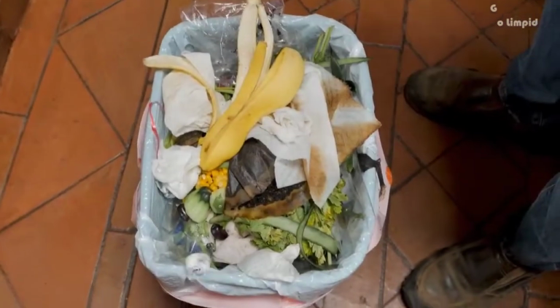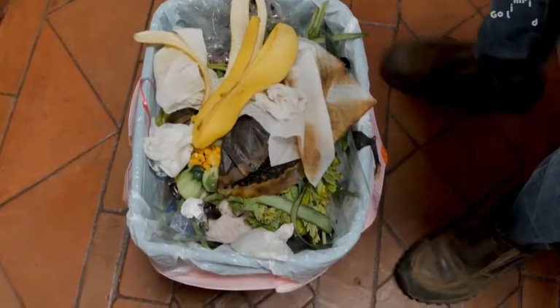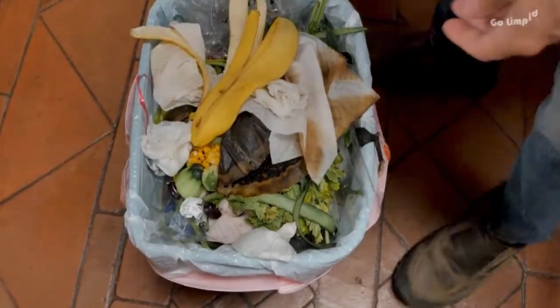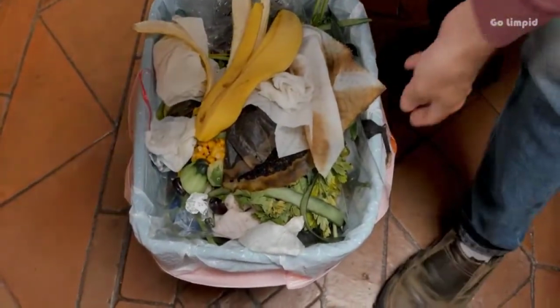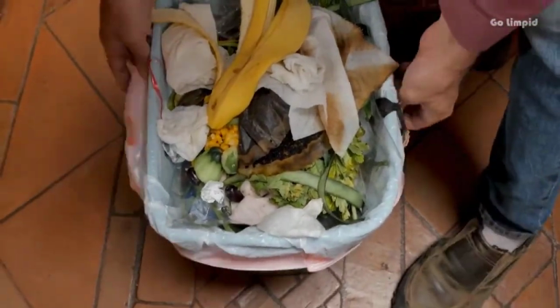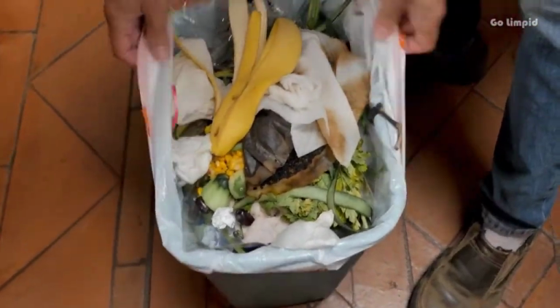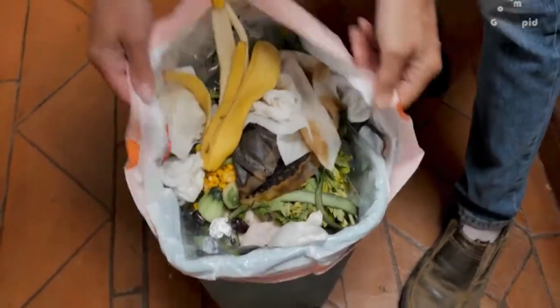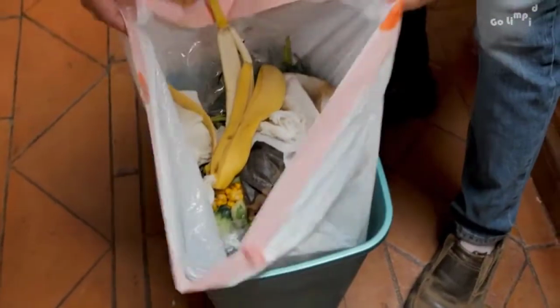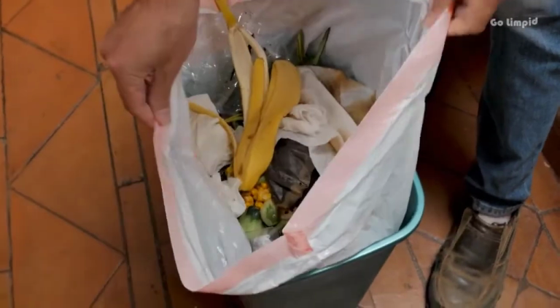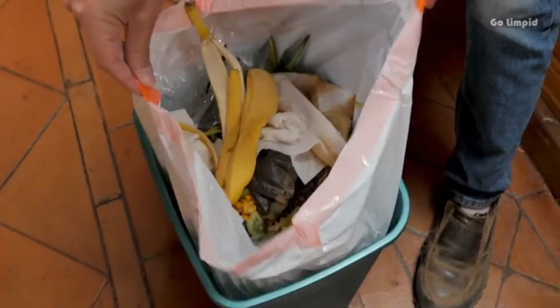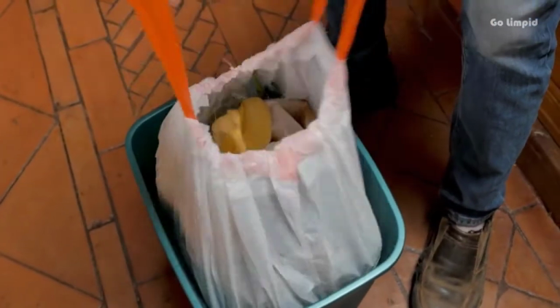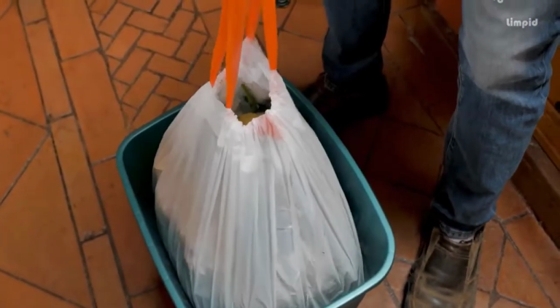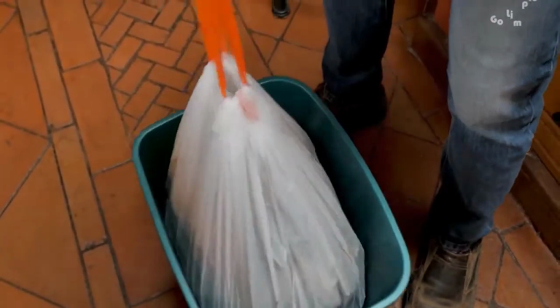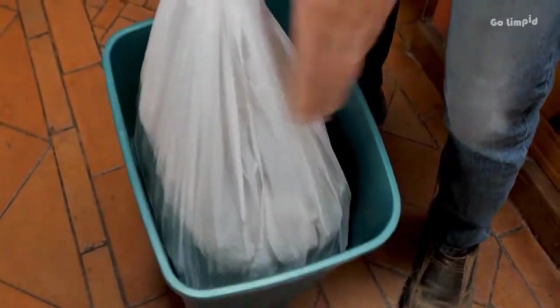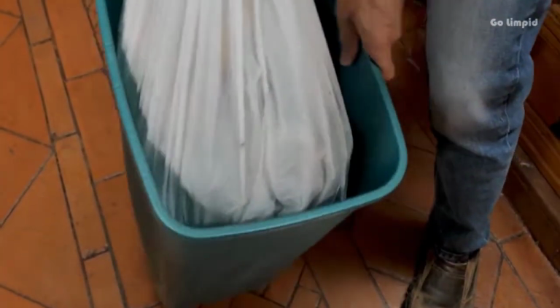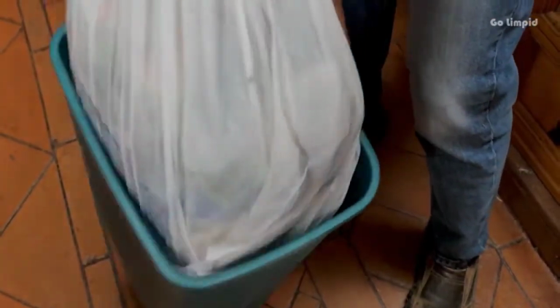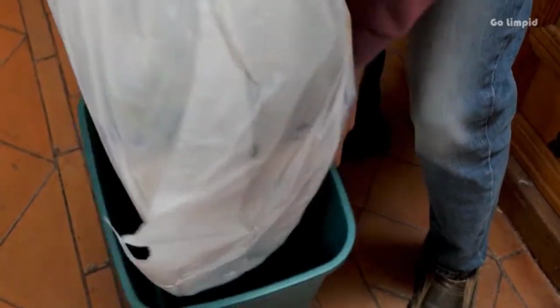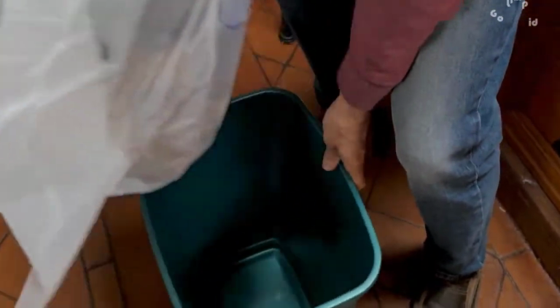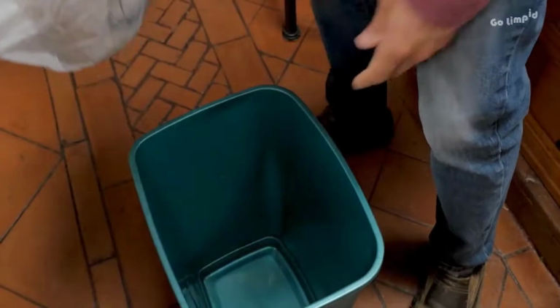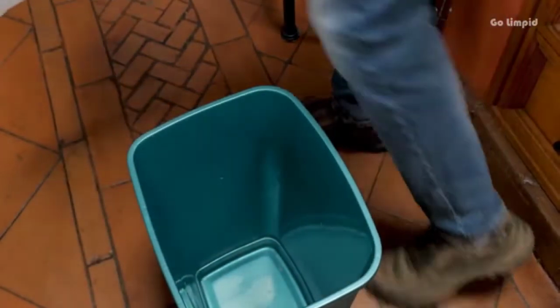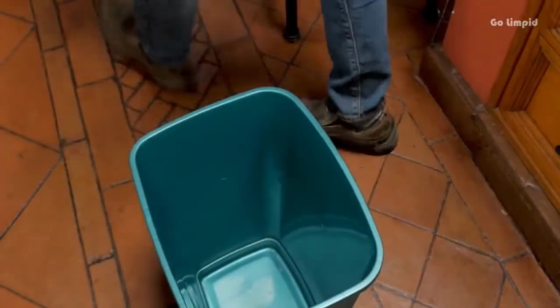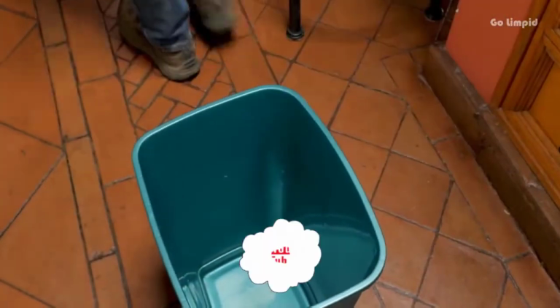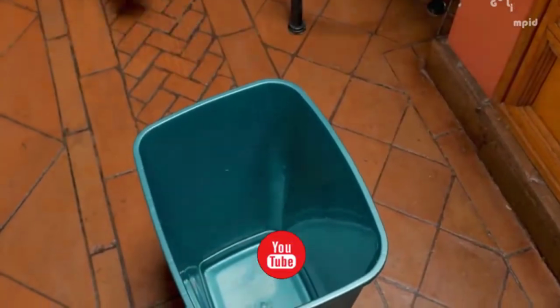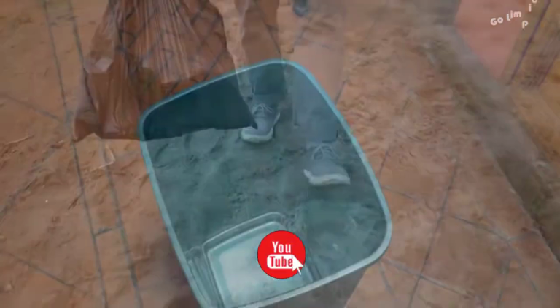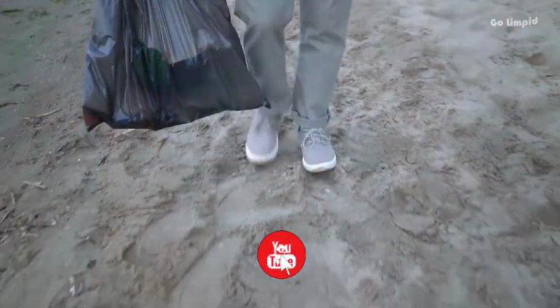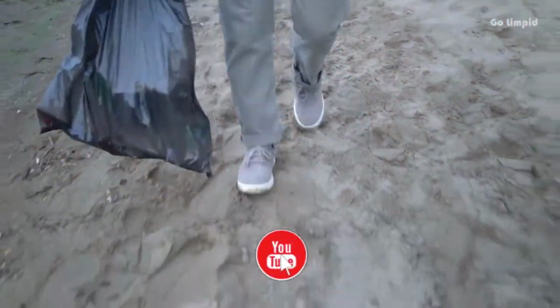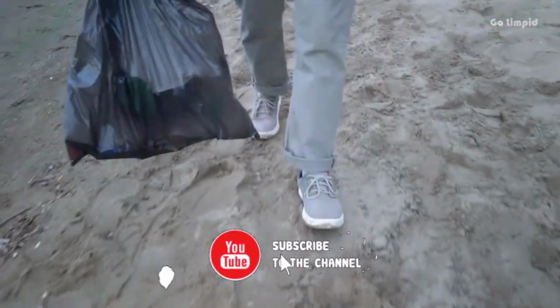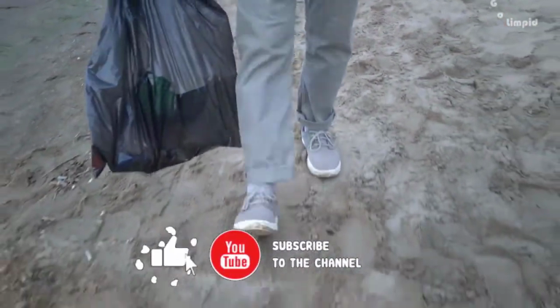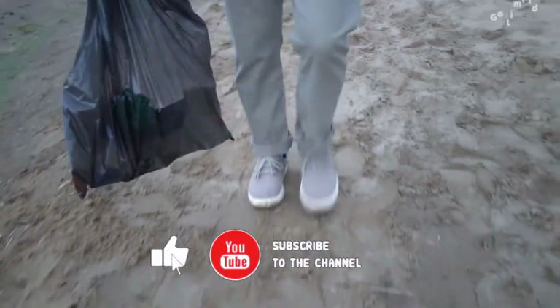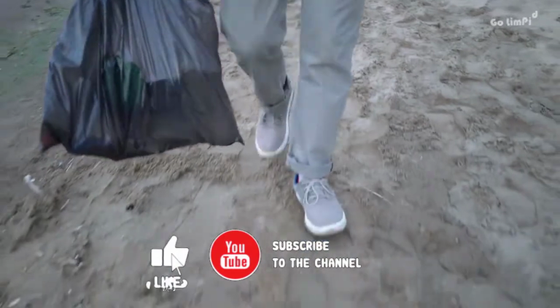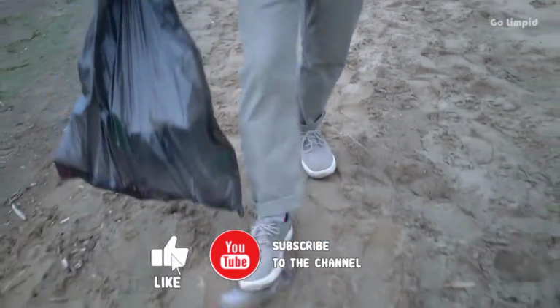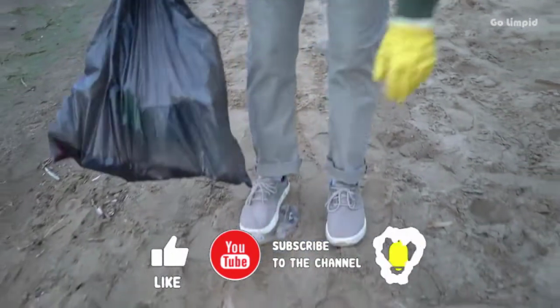Garbage and any home remedy for cockroaches you think of will never go hand in hand. If you have open and overflowing garbage cans in your home, there are bound to be some pests. Opt for garbage cans with lids to maintain hygiene. Segregate waste and dispose of them at regular intervals.